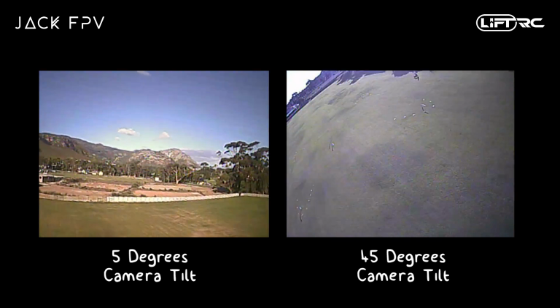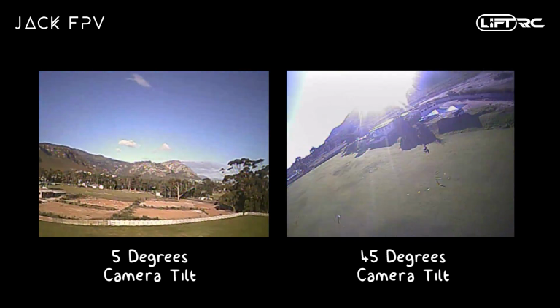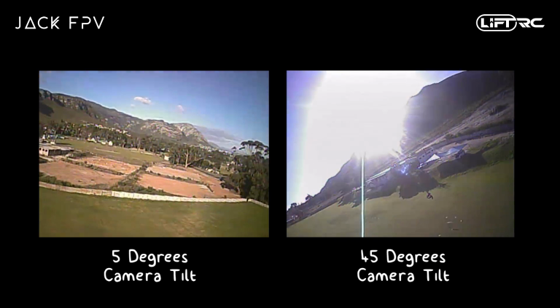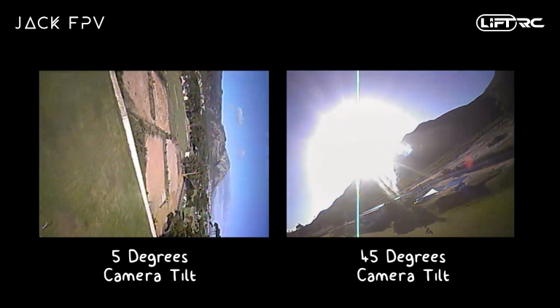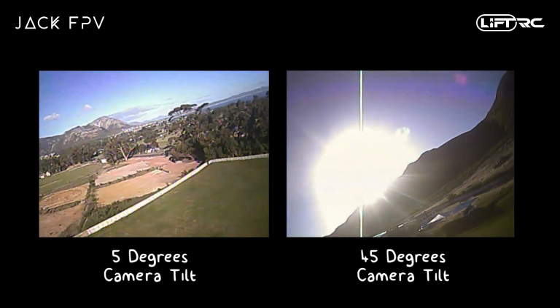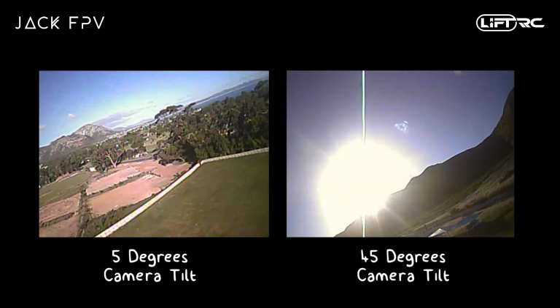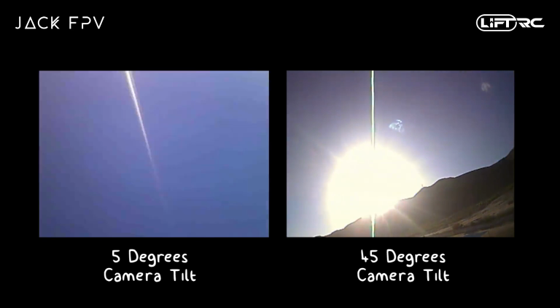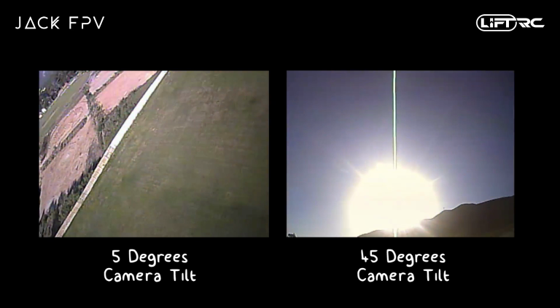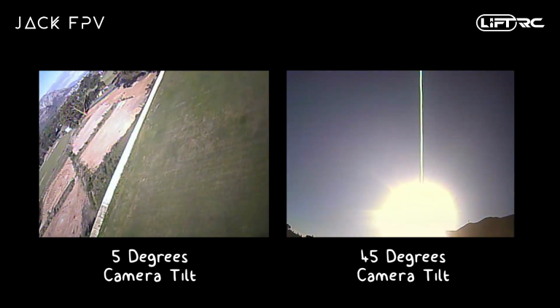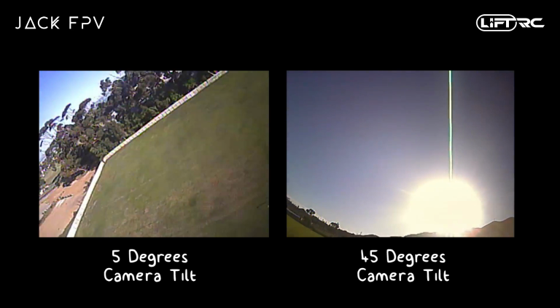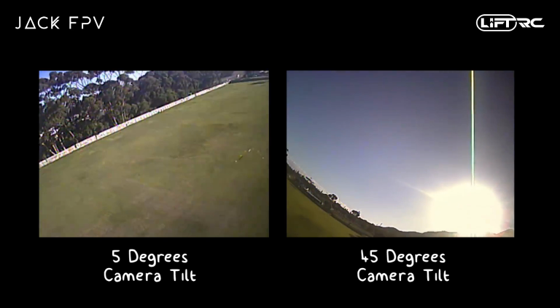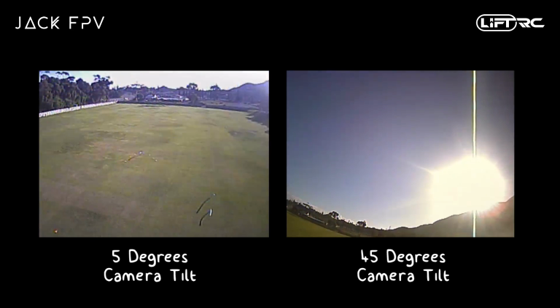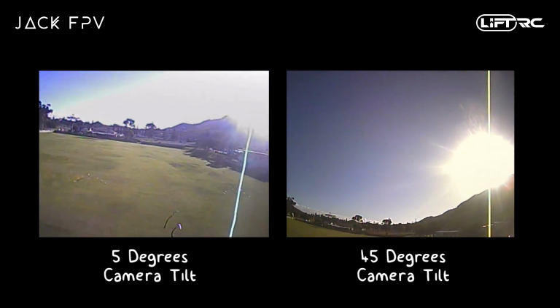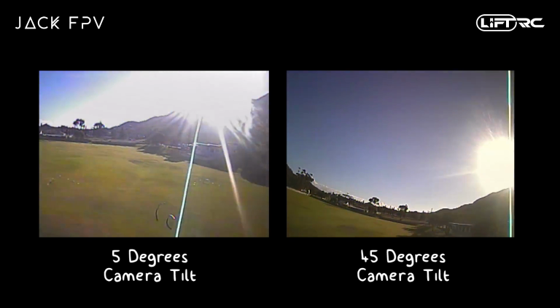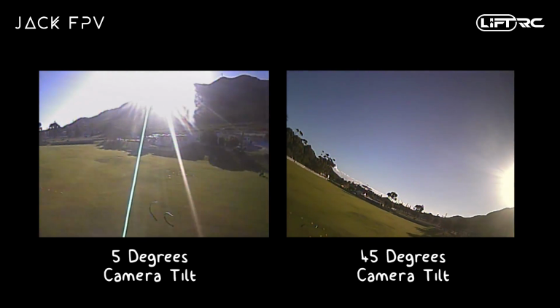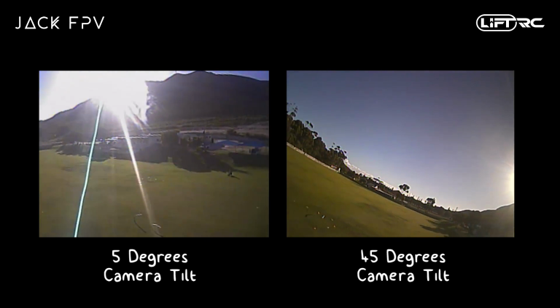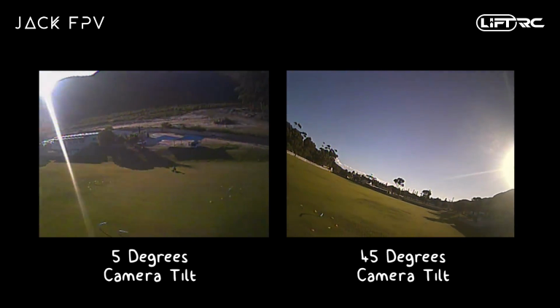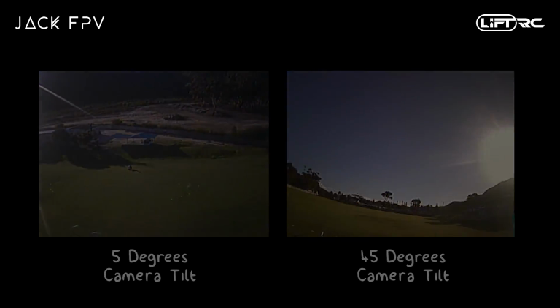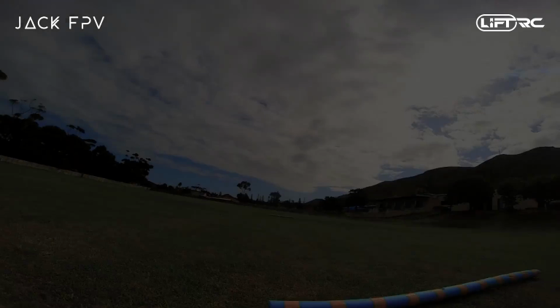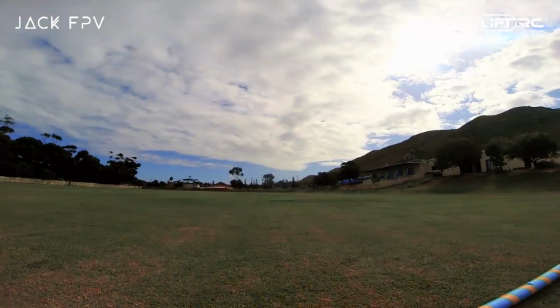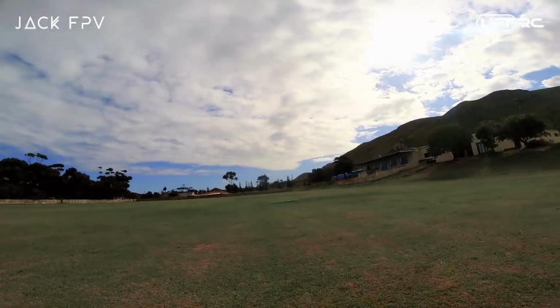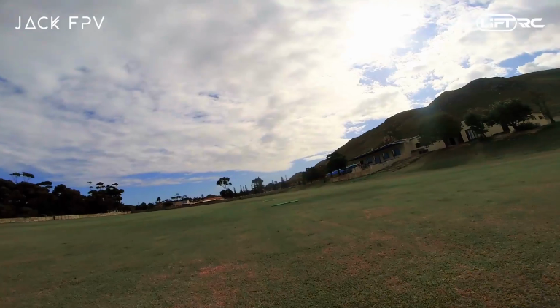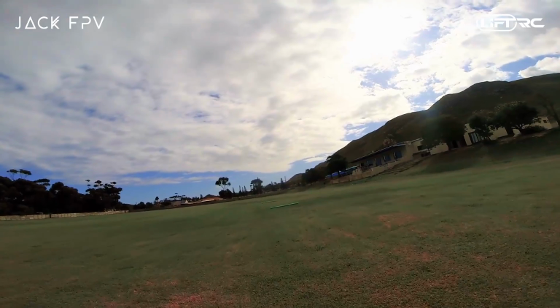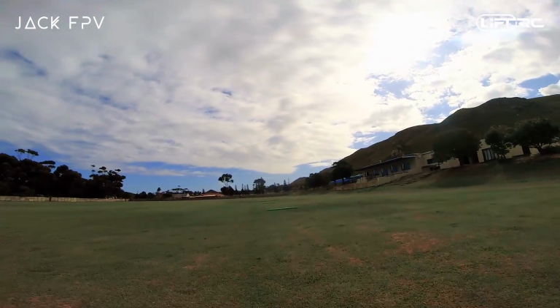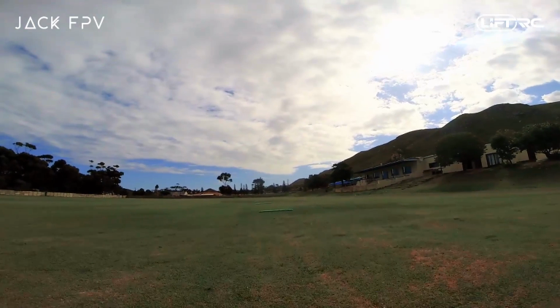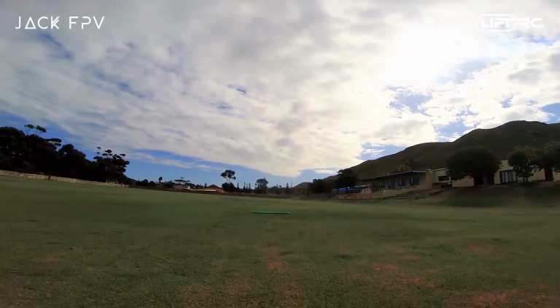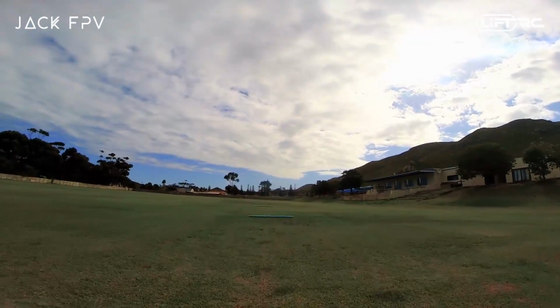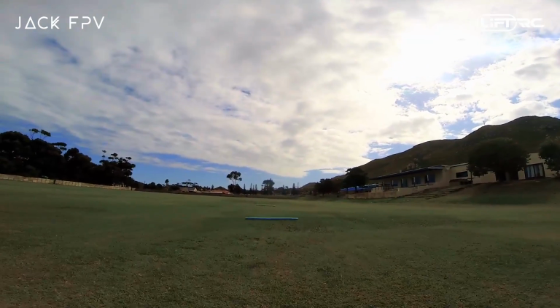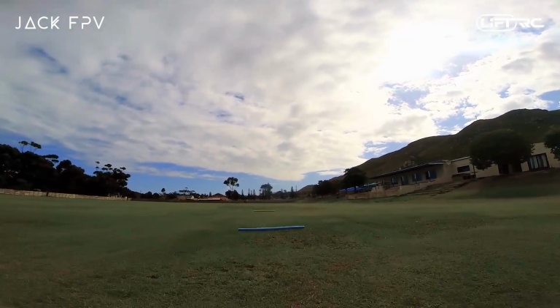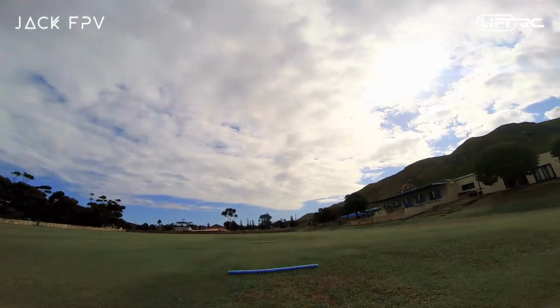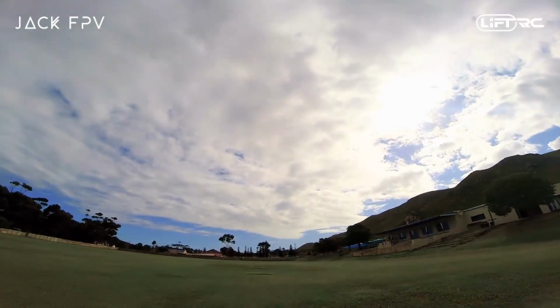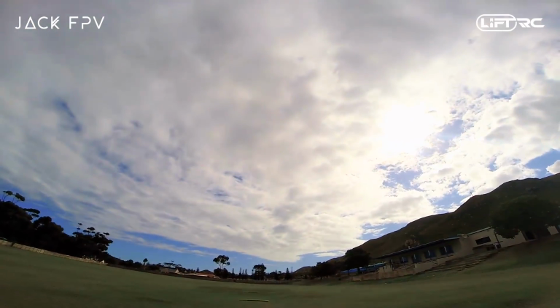Now that we know how the quad reacts to different camera angles and changes in pitch, let's talk about bringing your quad to a halt. There are two ways to do this, and as you progress you'll most likely combine the two moves into one.